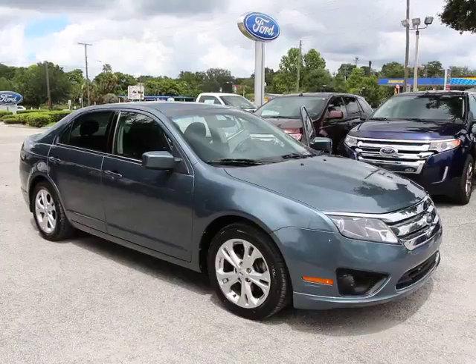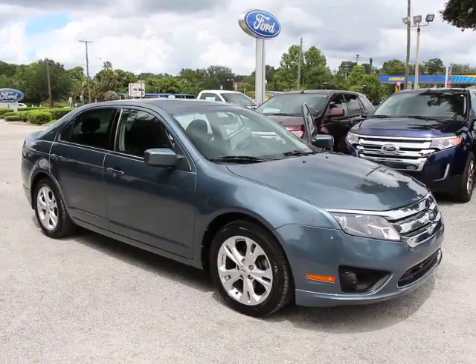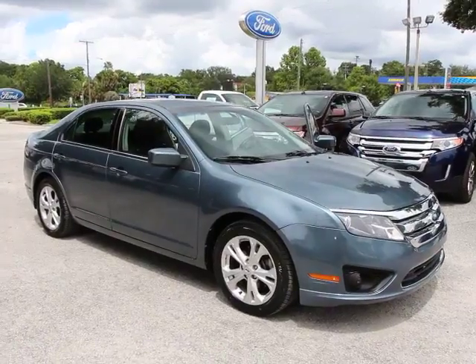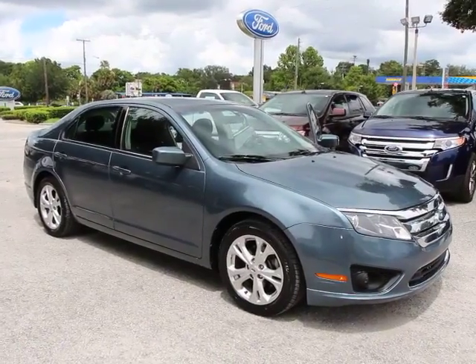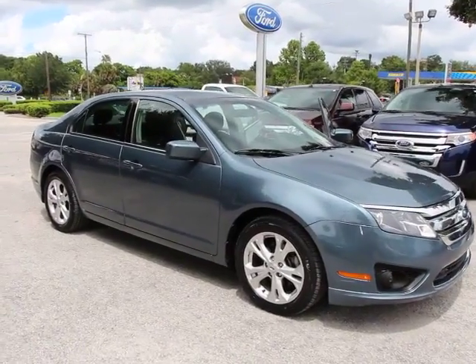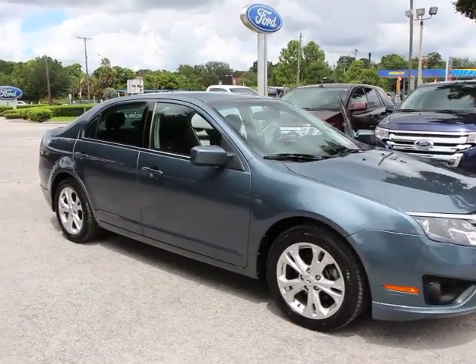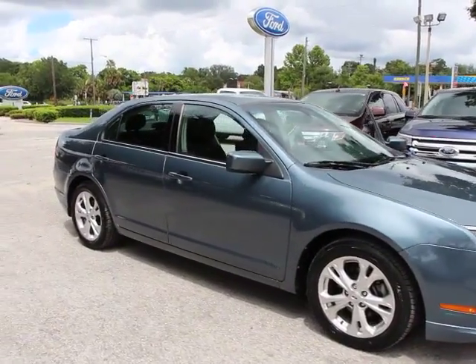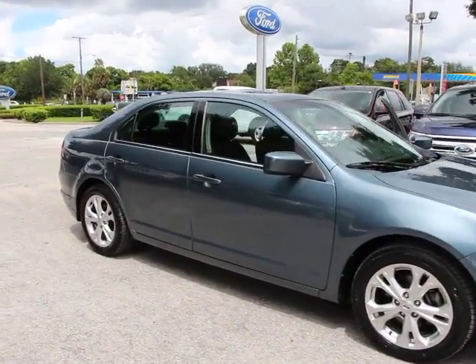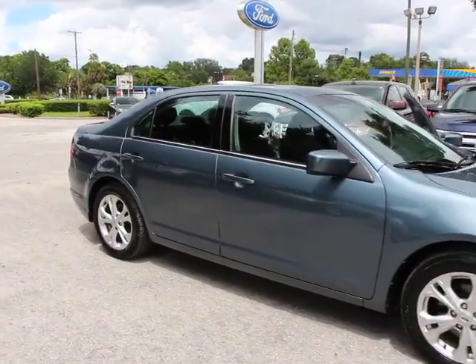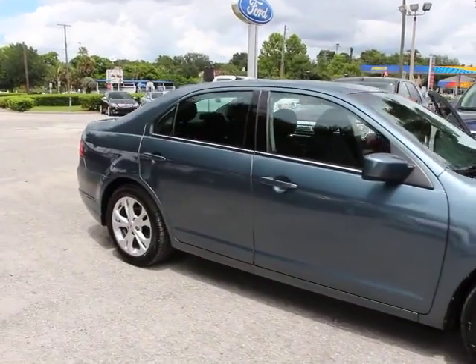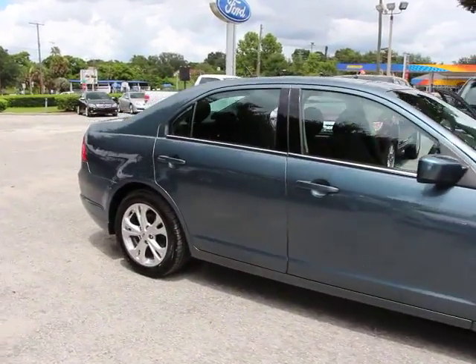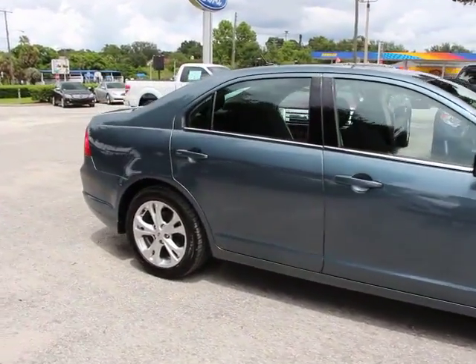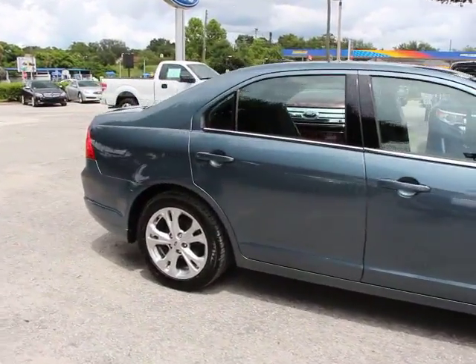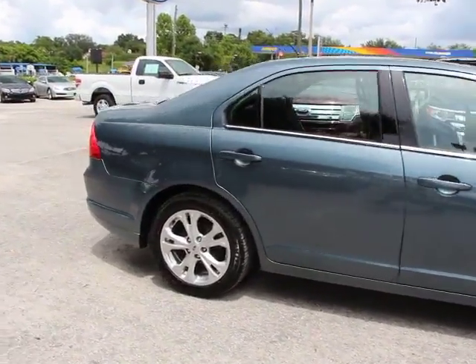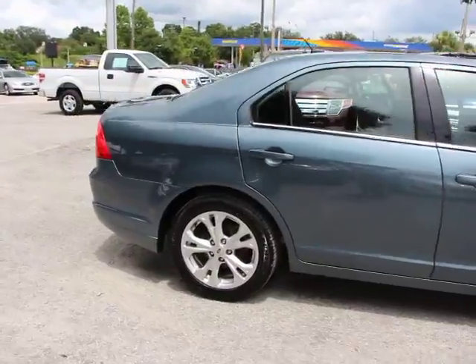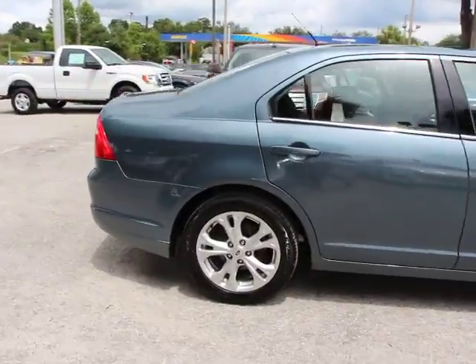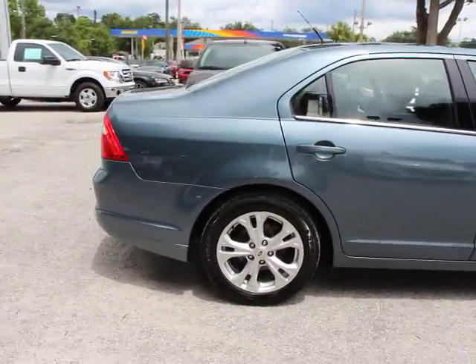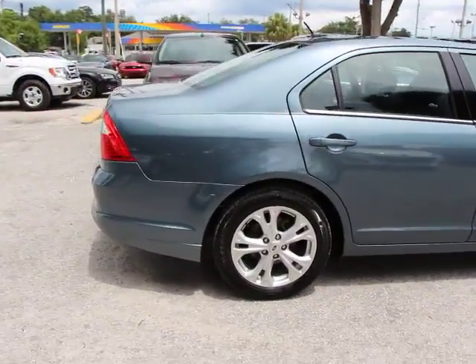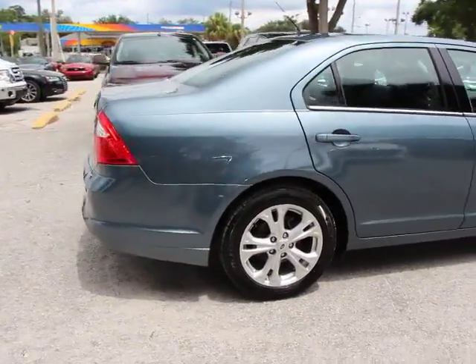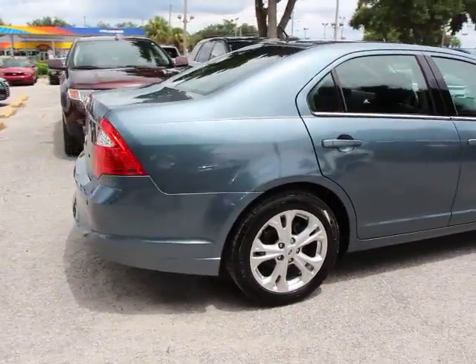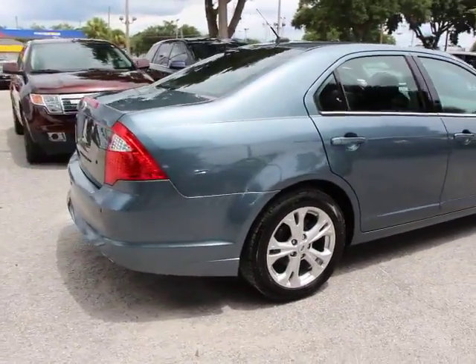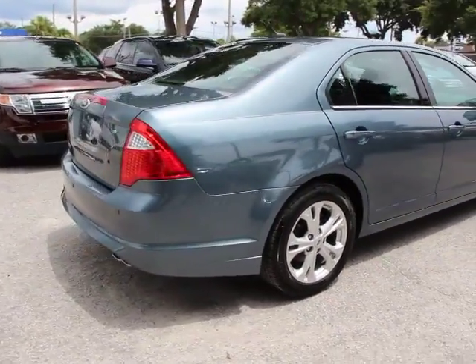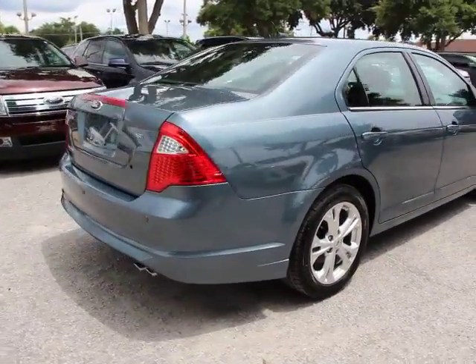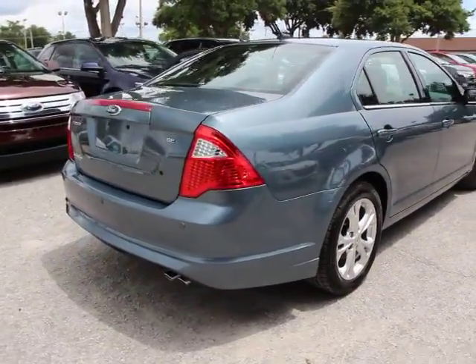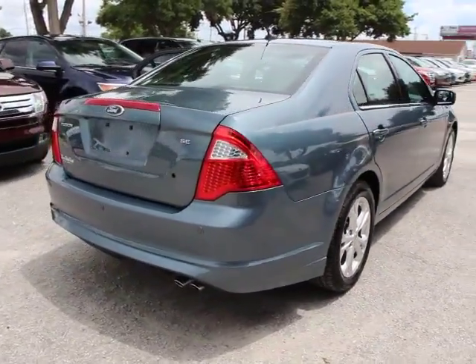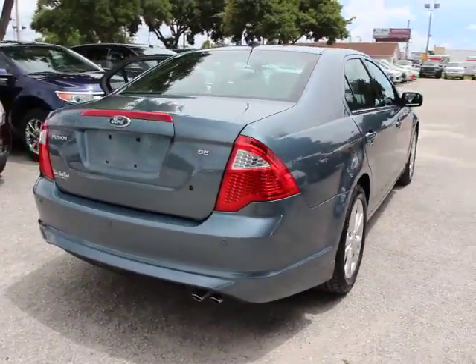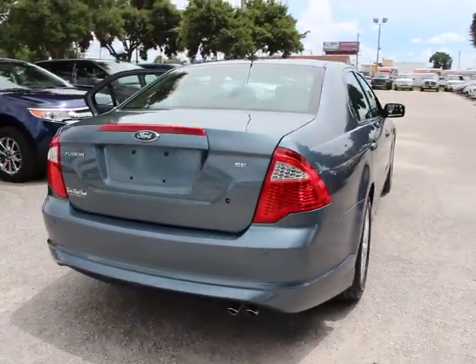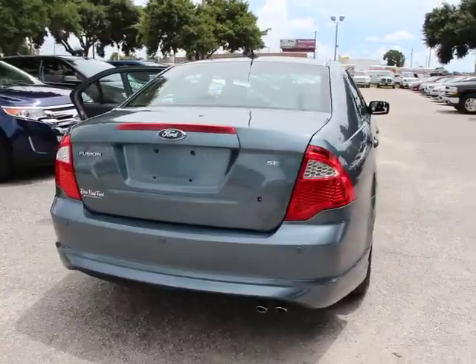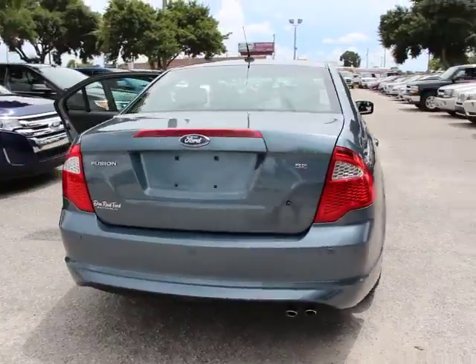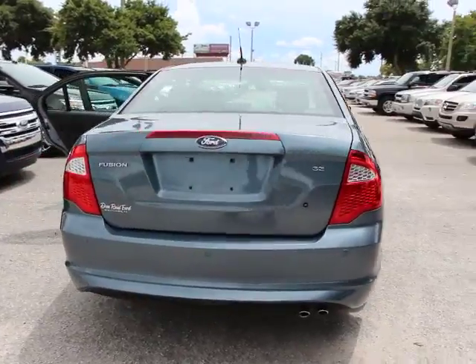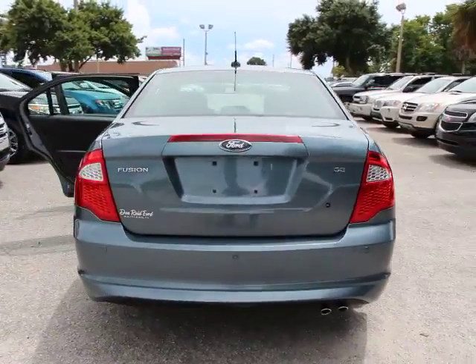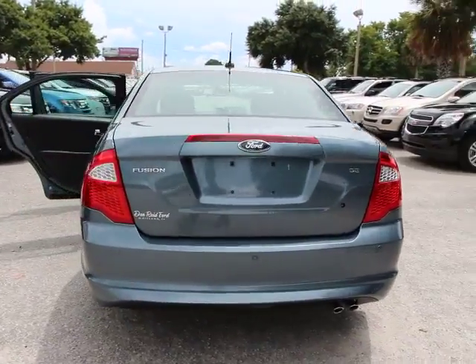2012 Fusion. You can have both impressive power and great economy in a Fusion, and it is priced below $15,000. This vehicle has less than 65,000 miles.